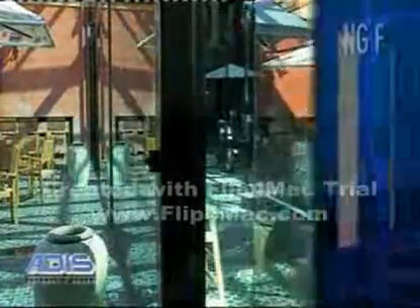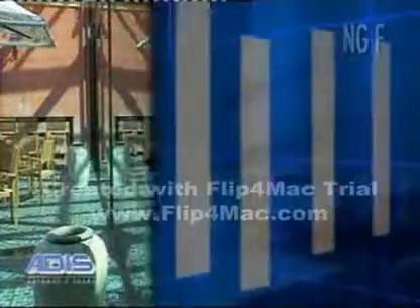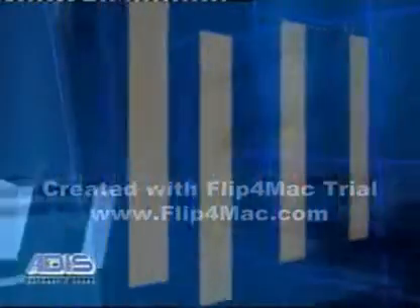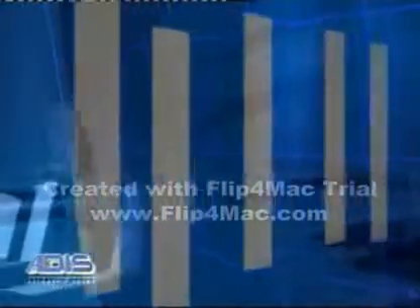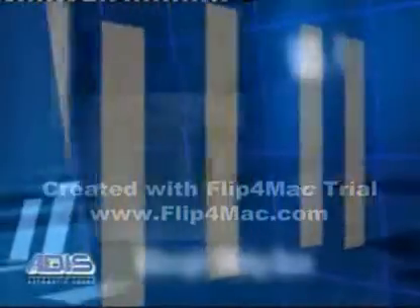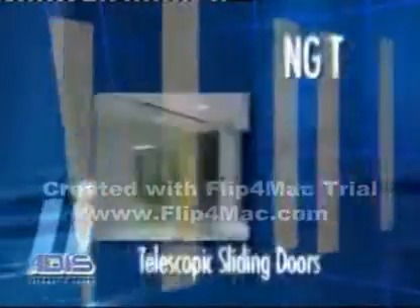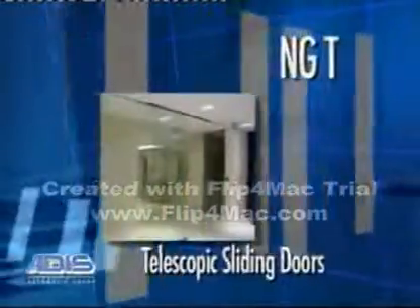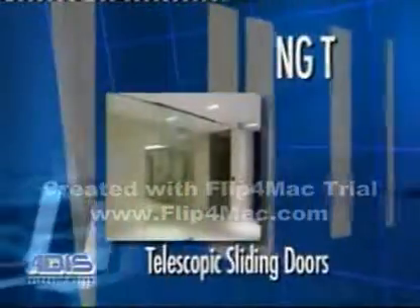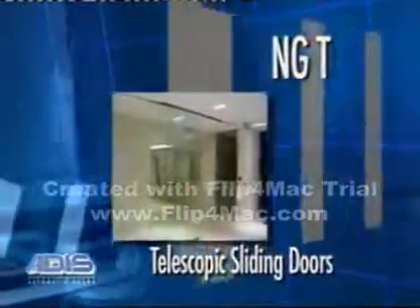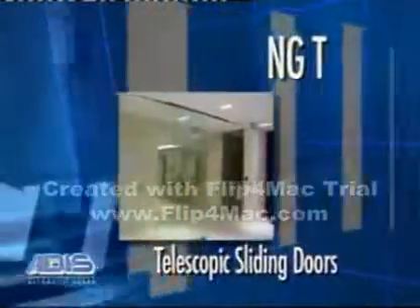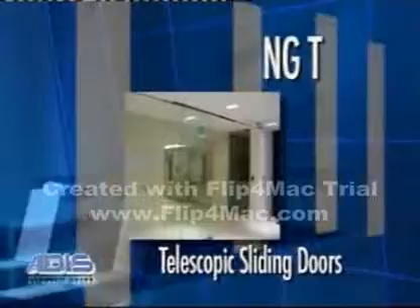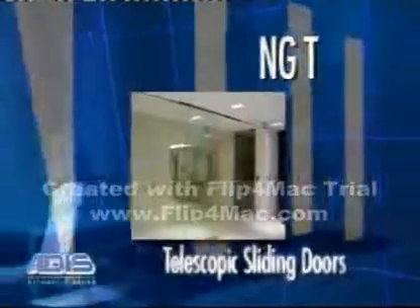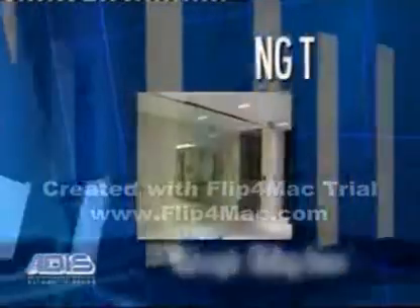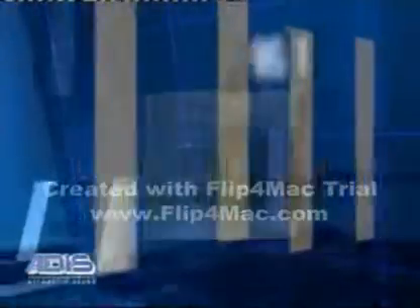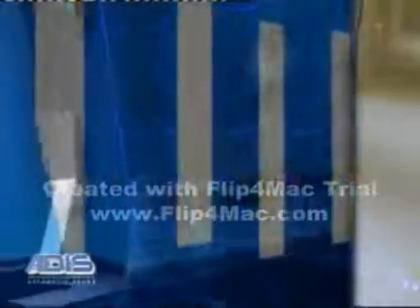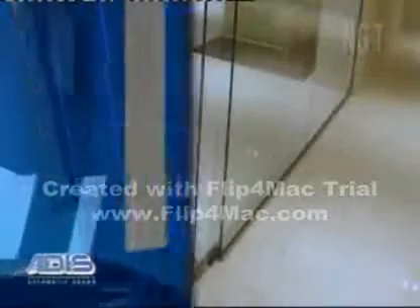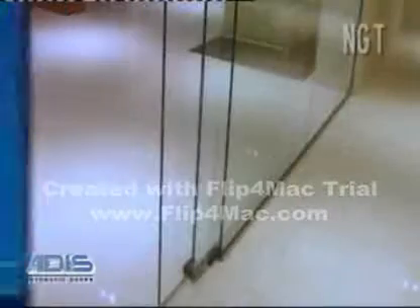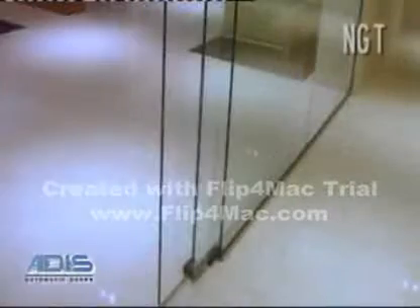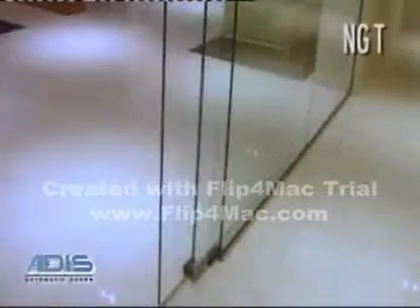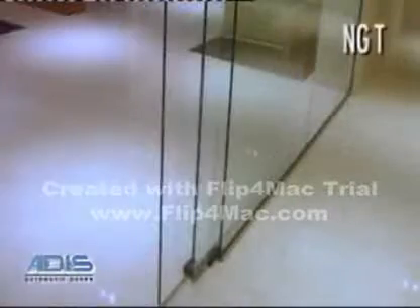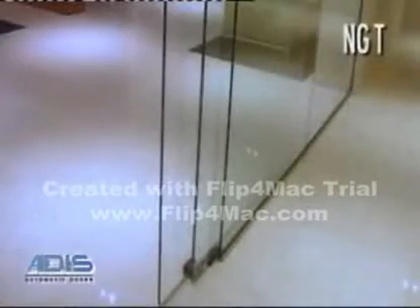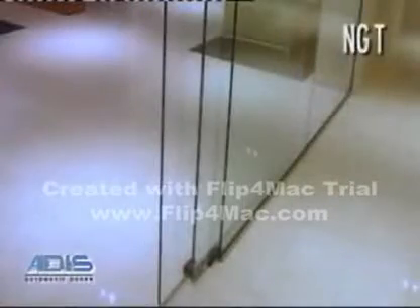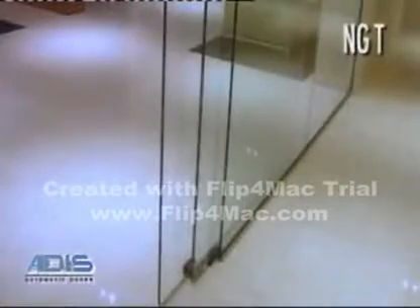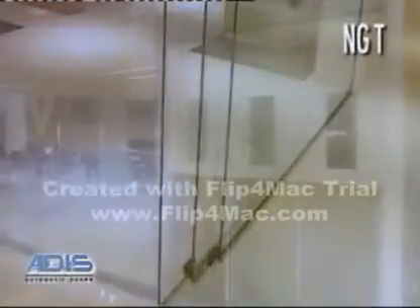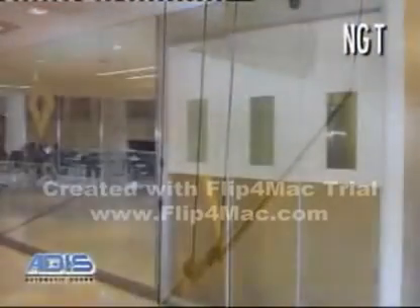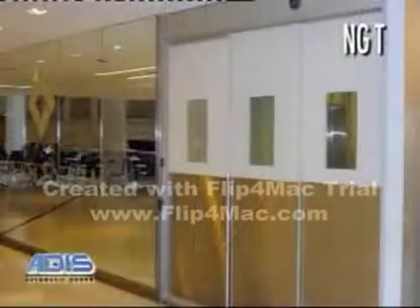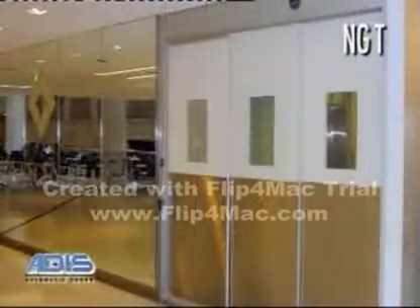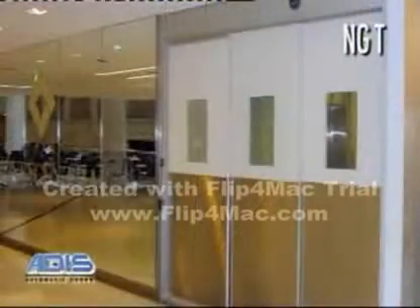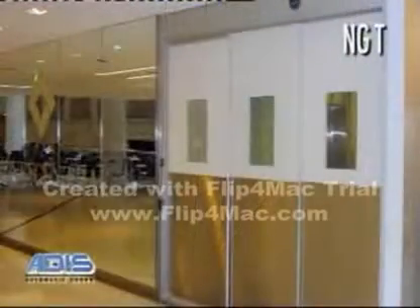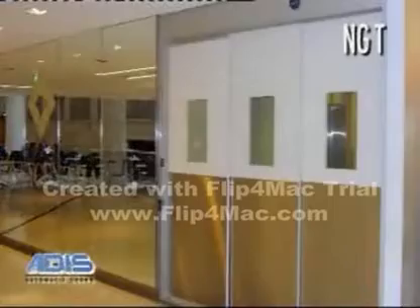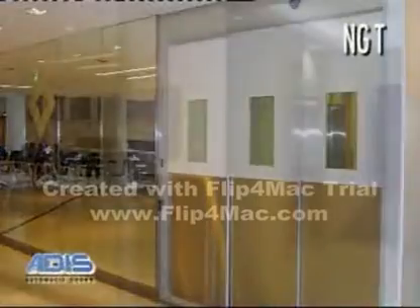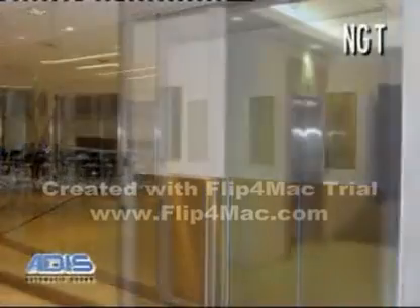The NG-T automatic telescopic sliding door has two doors that open in the same direction. This allows for larger doorway openings where there's limited space.